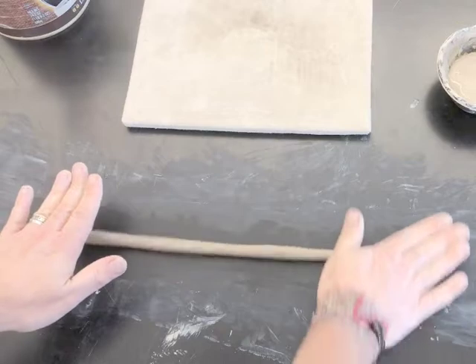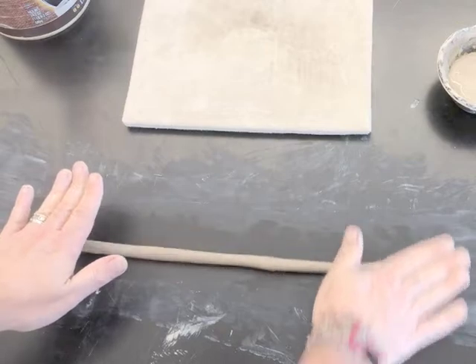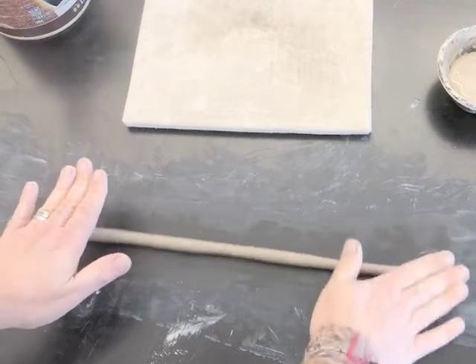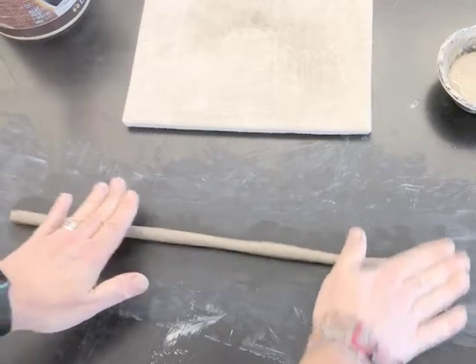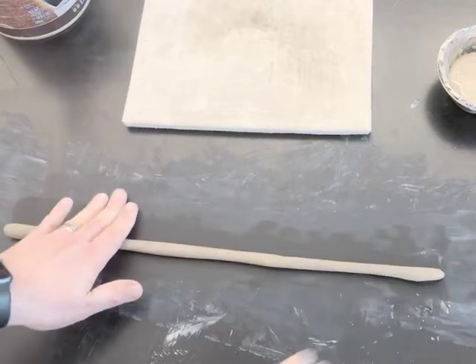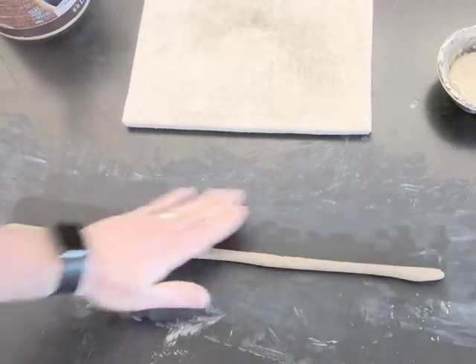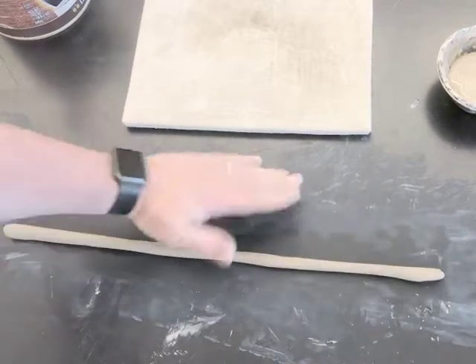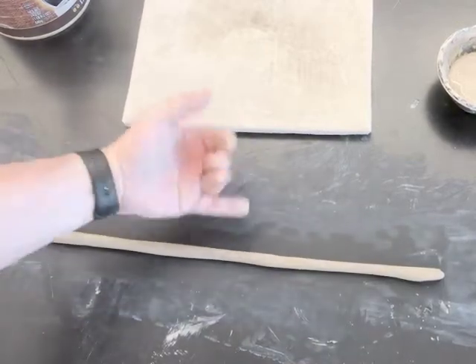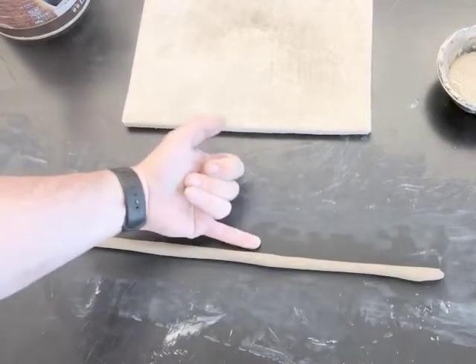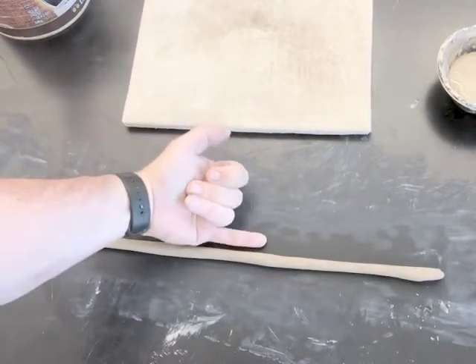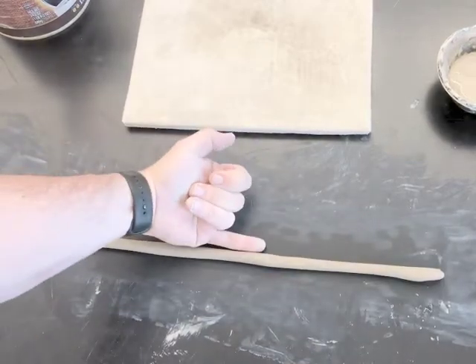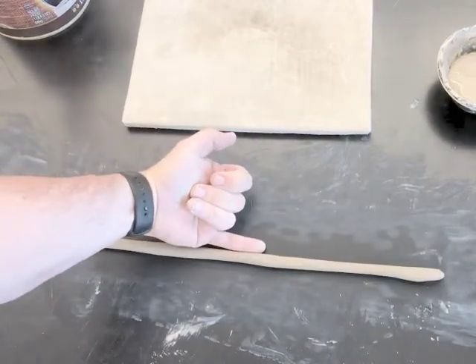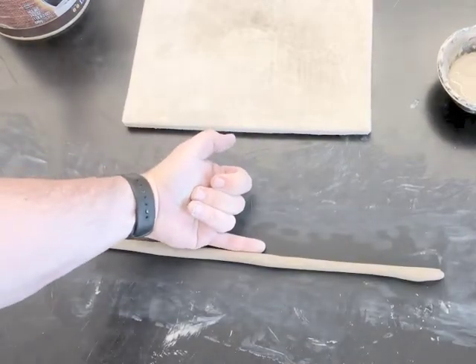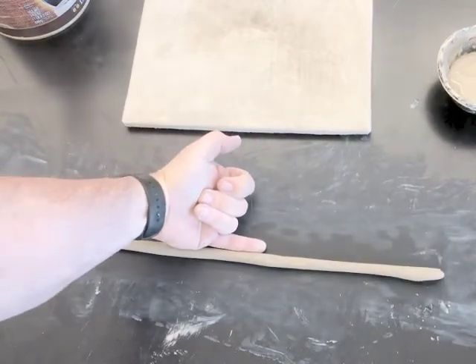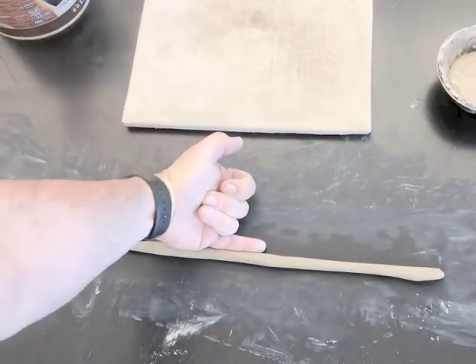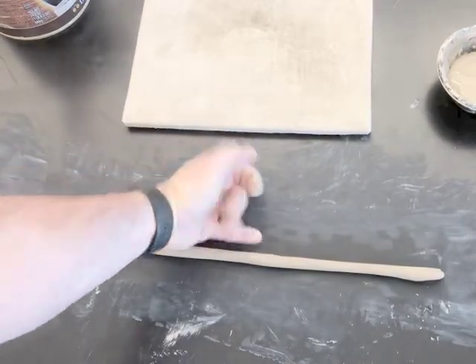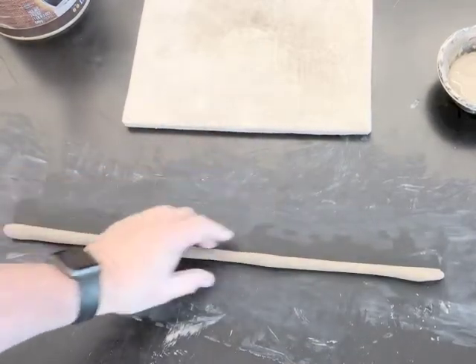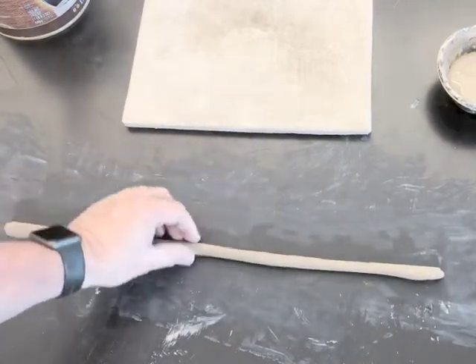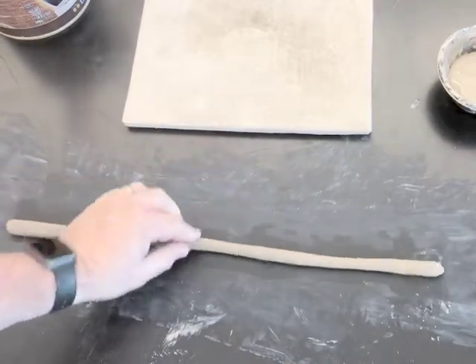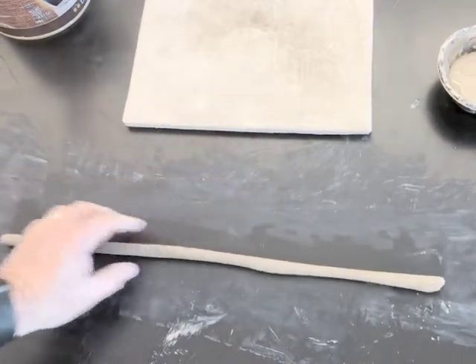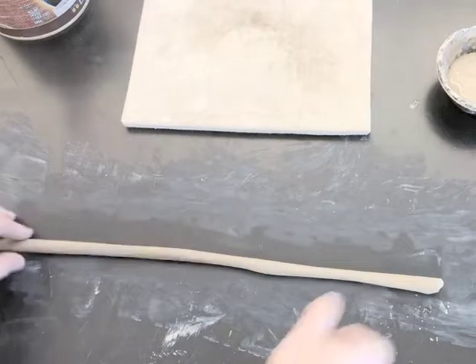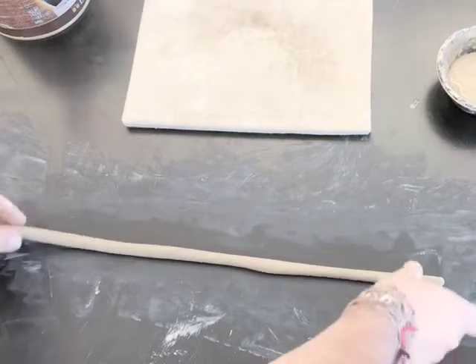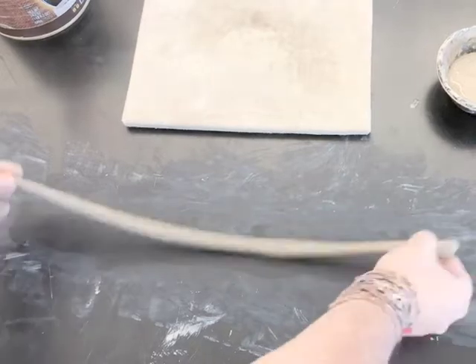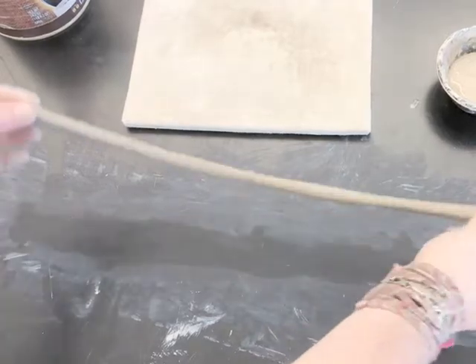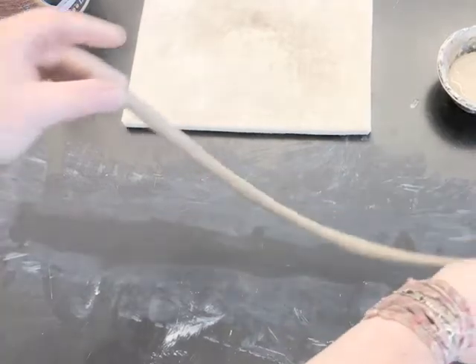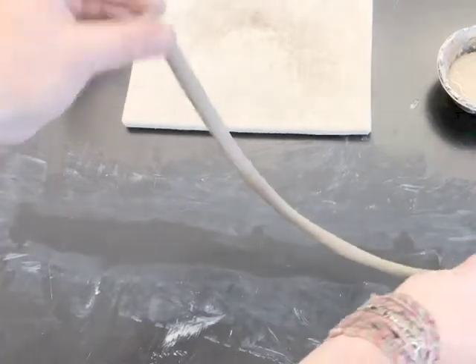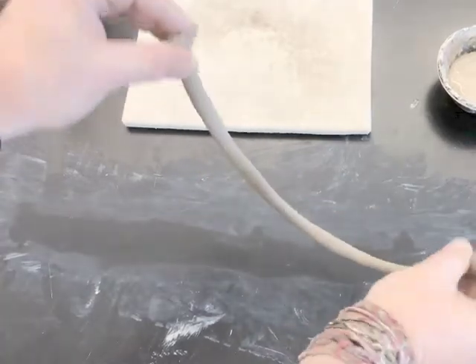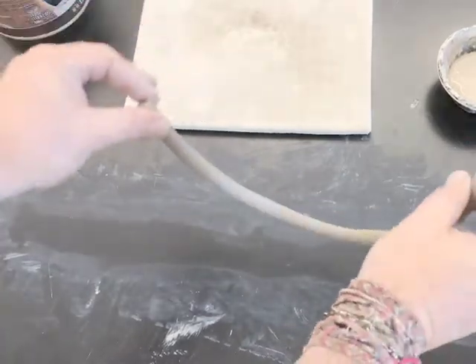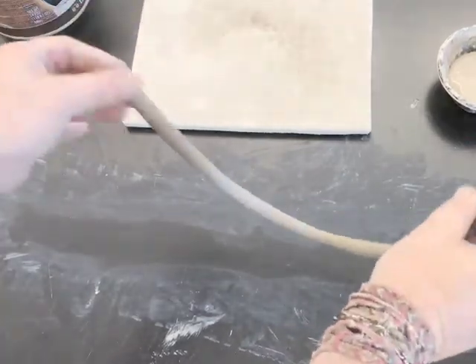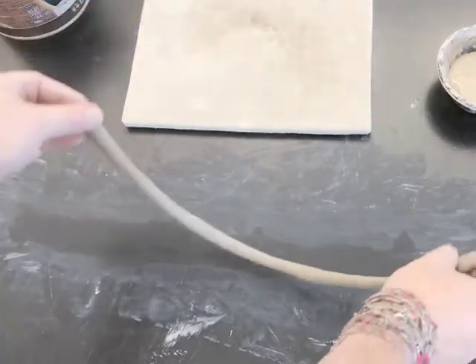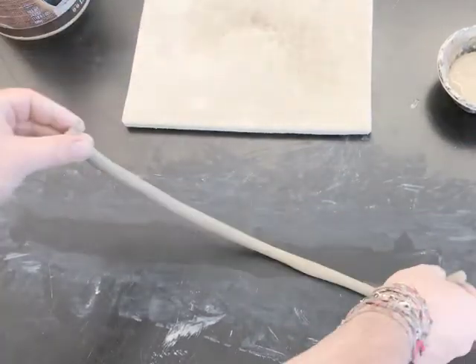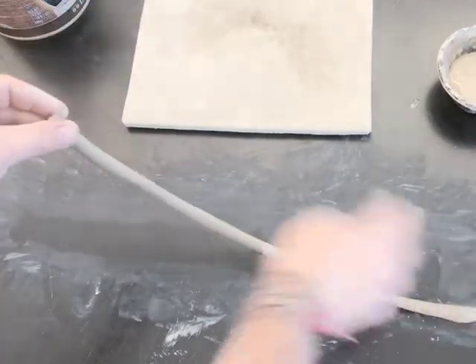Coils can be of all different sizes. You probably don't want one thicker than an inch, but this one is about the width of my little finger, which is something I can work with.